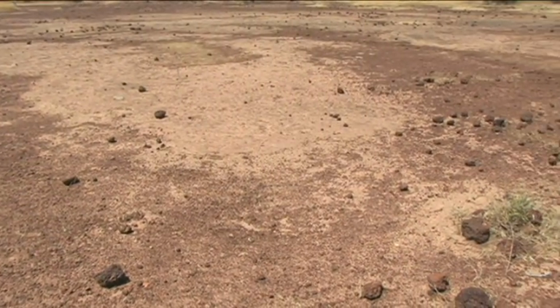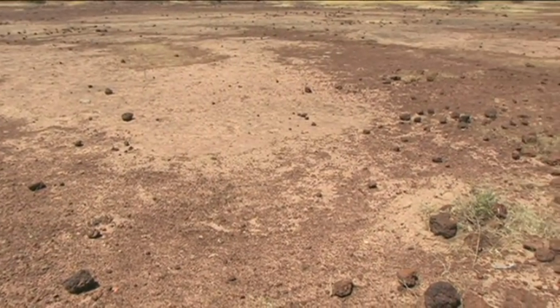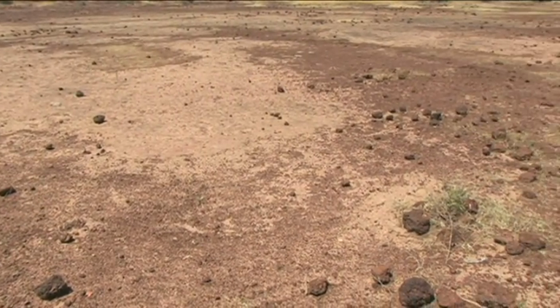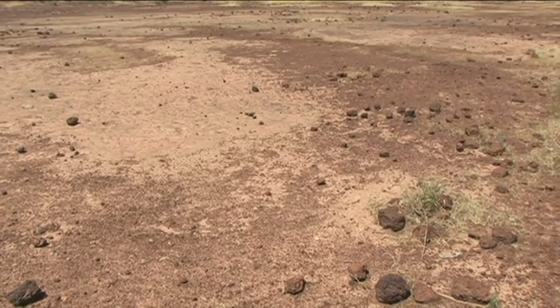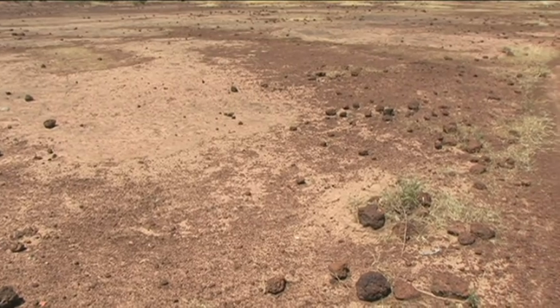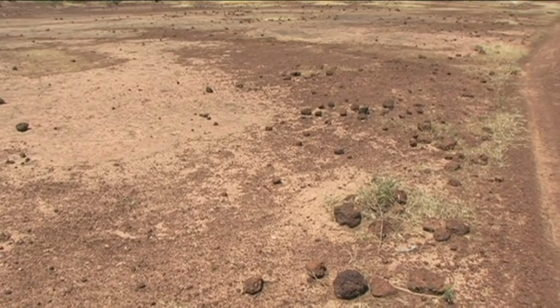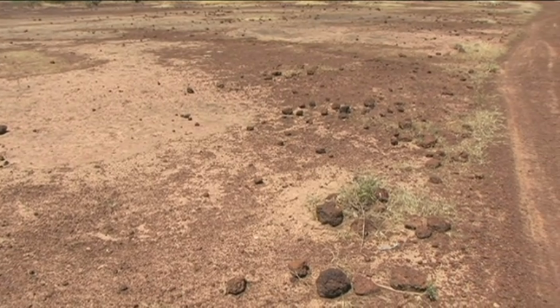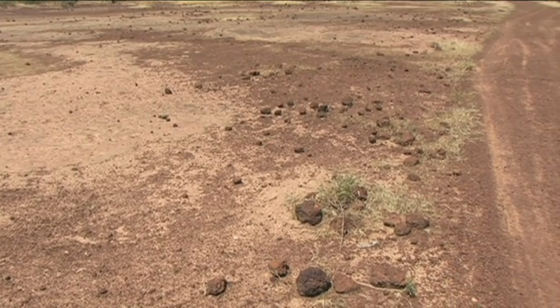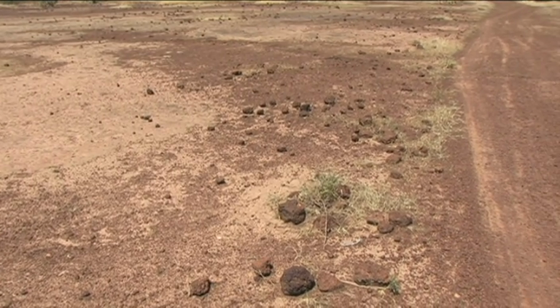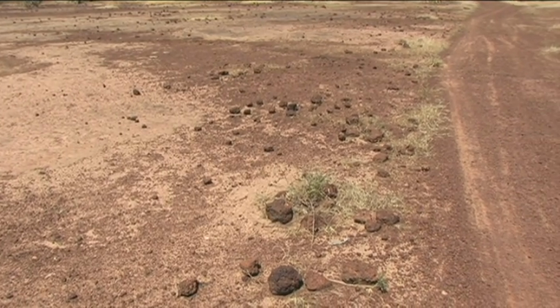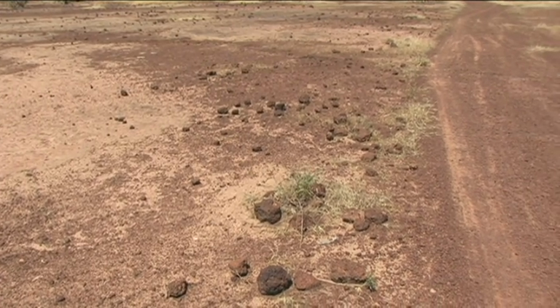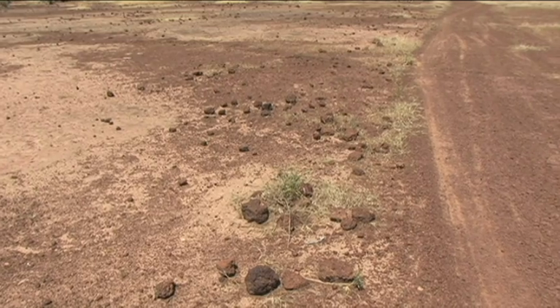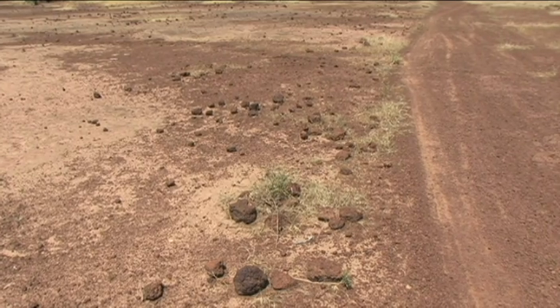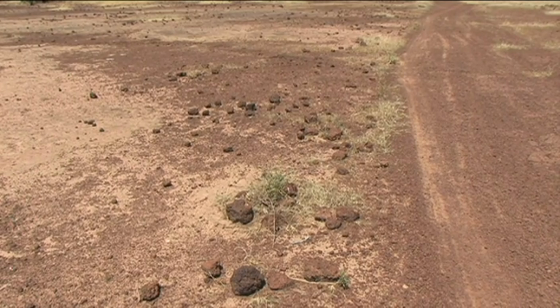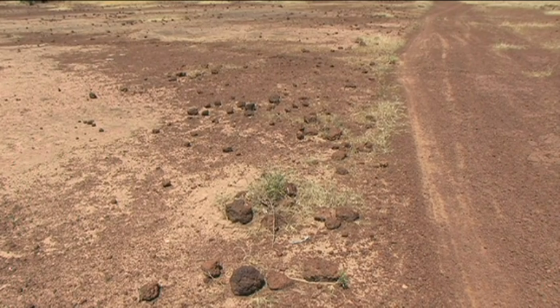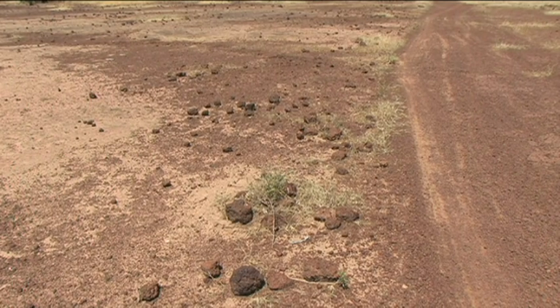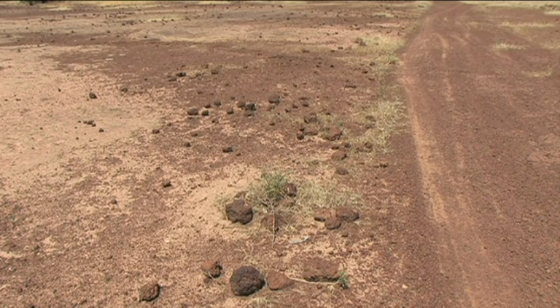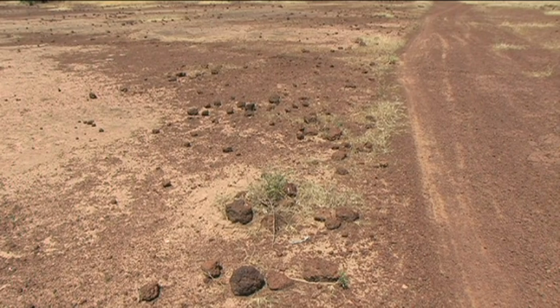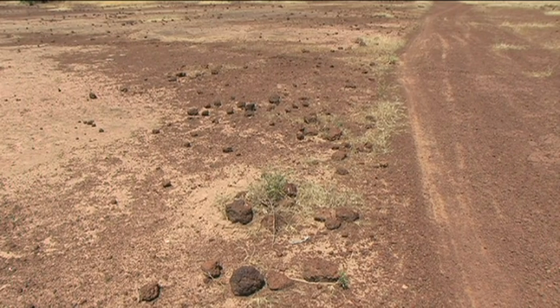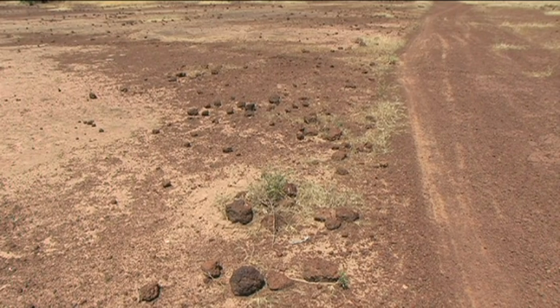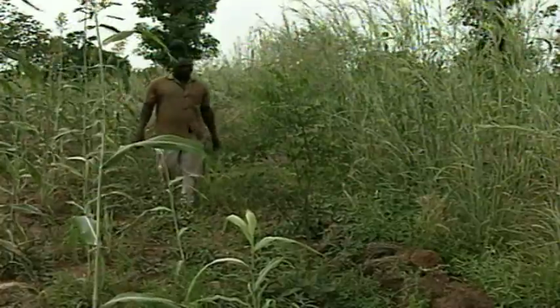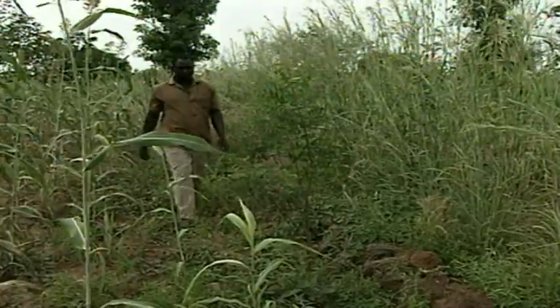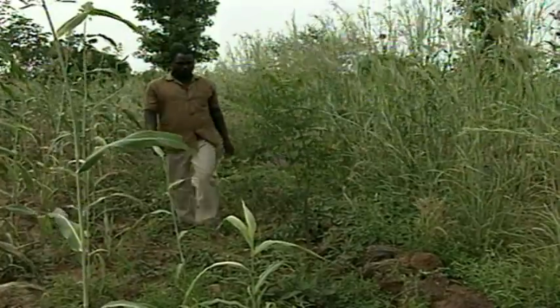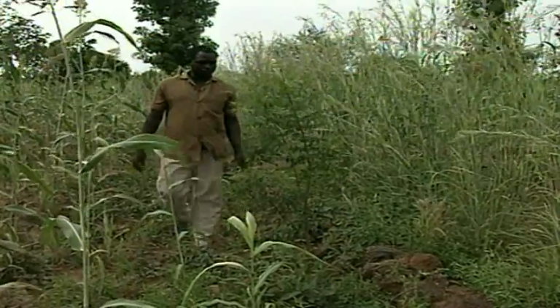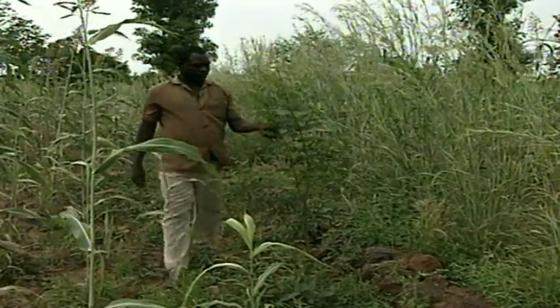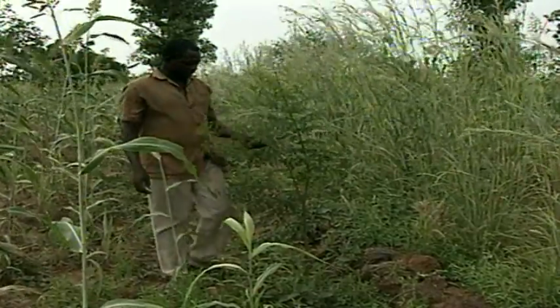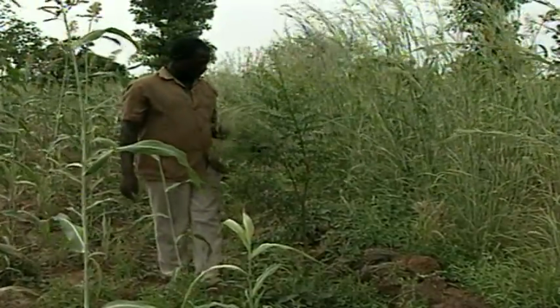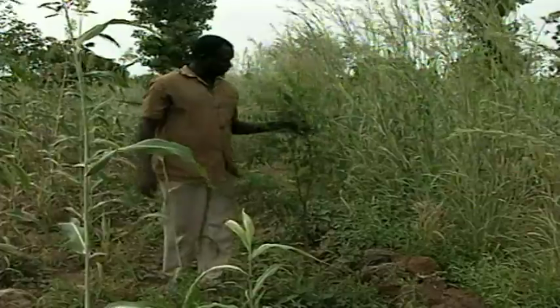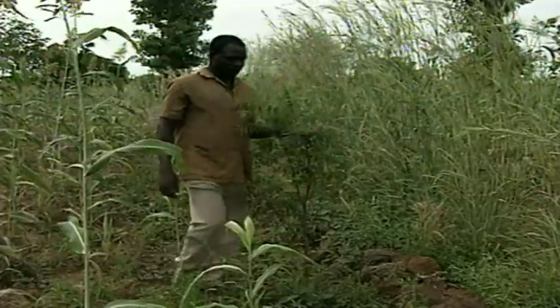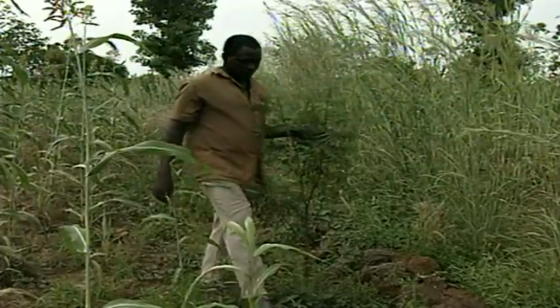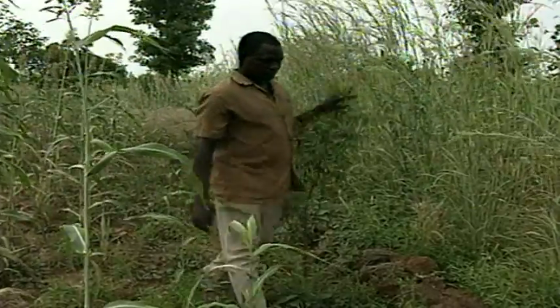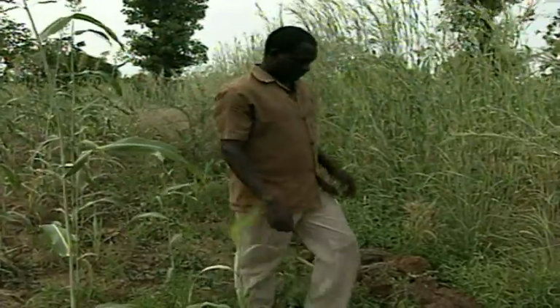The land on the other side of the road represents conditions before the stone lines were built. Farmers benefit directly and quickly, and these benefits have been sustained.